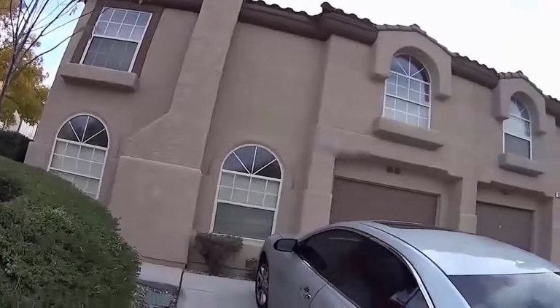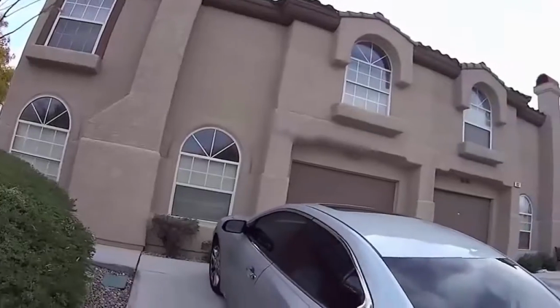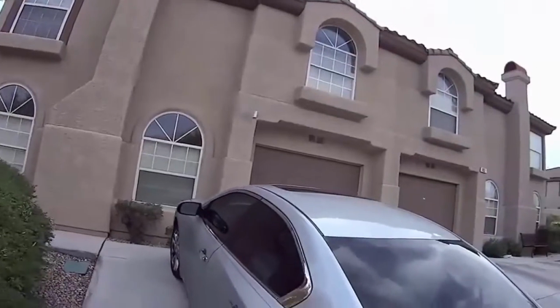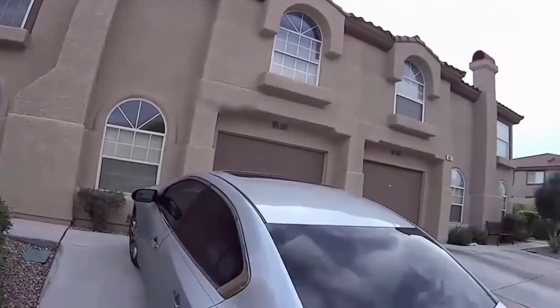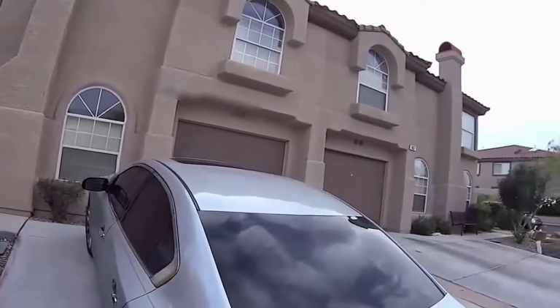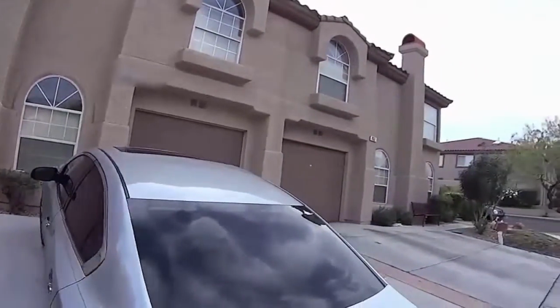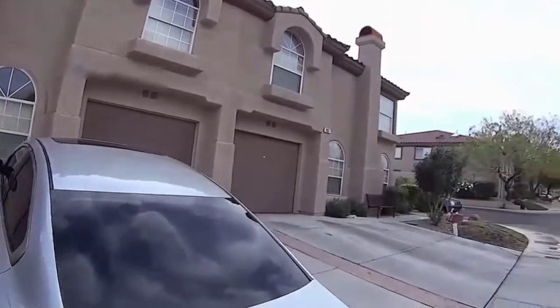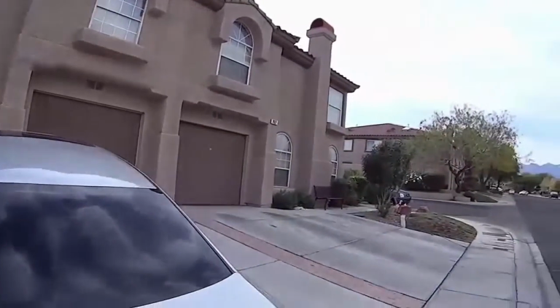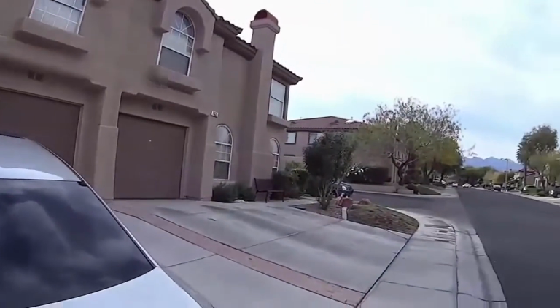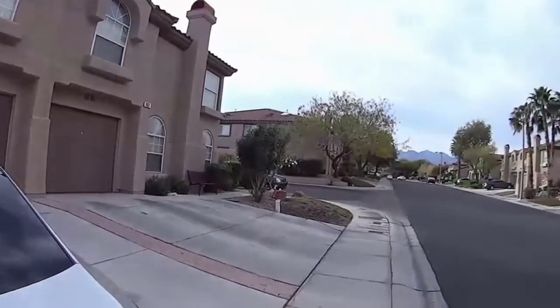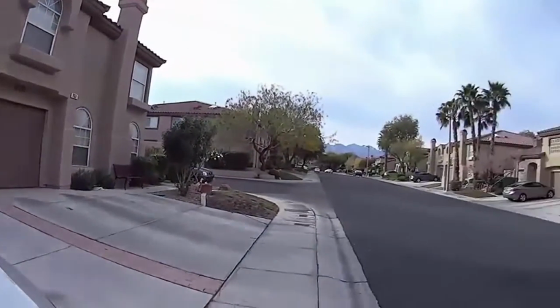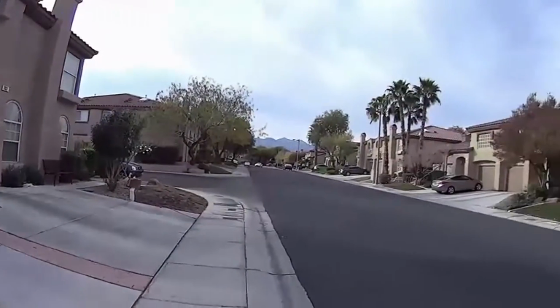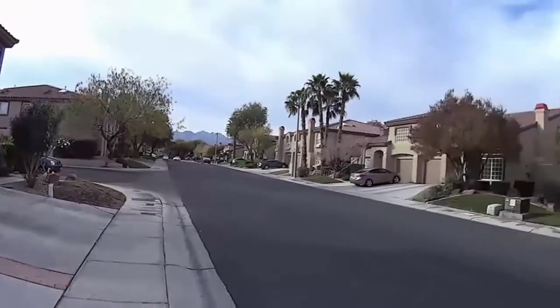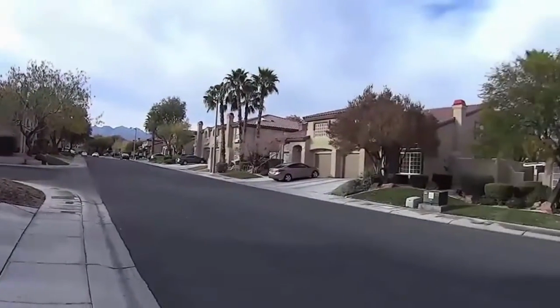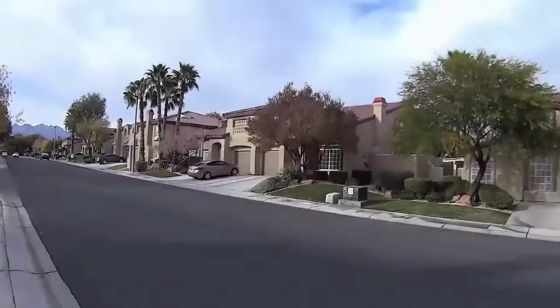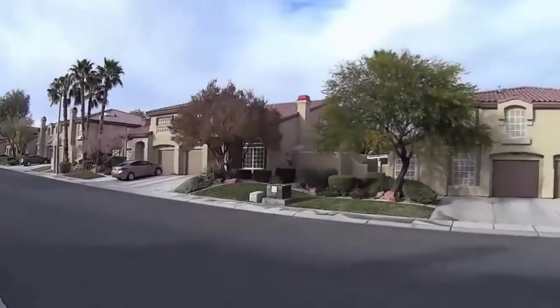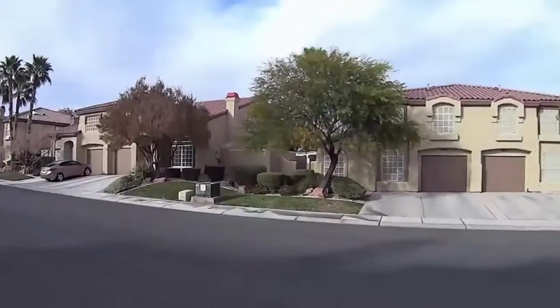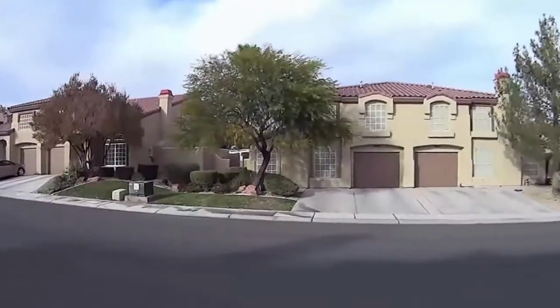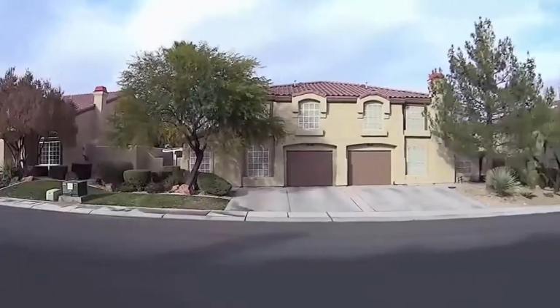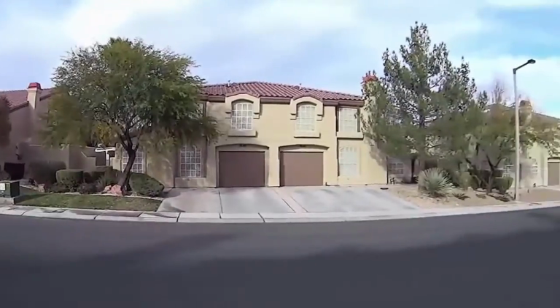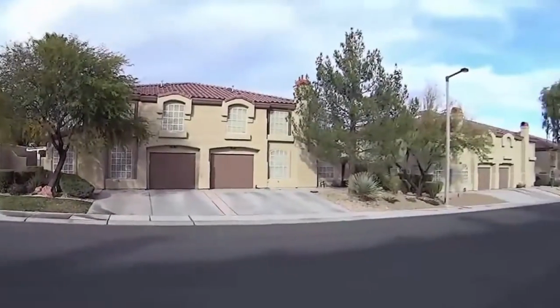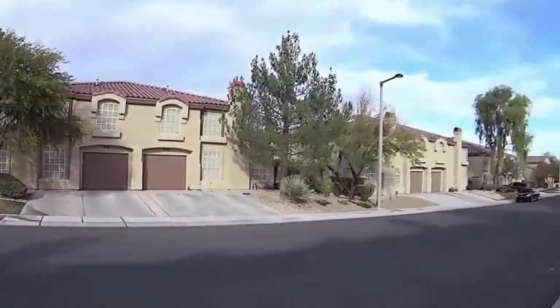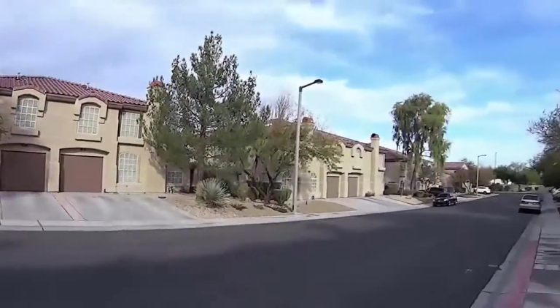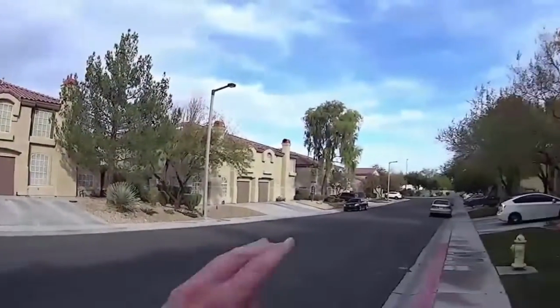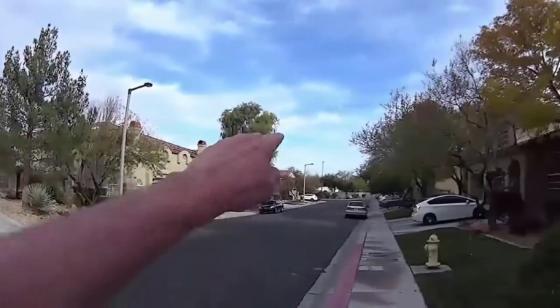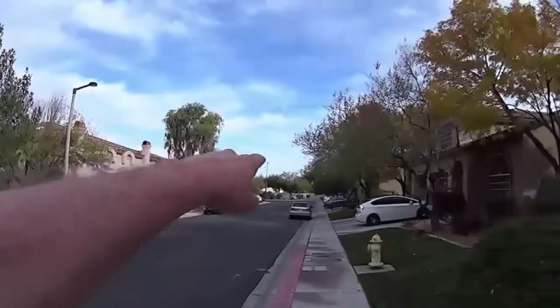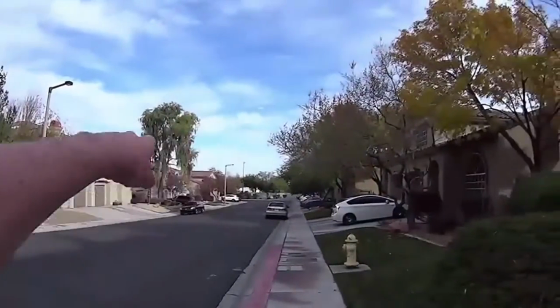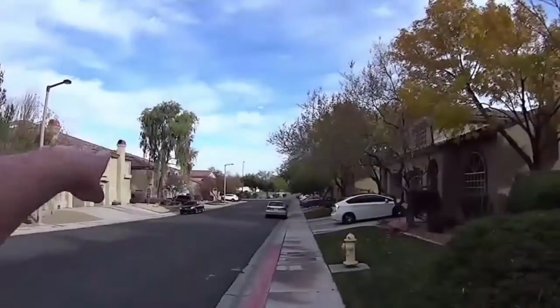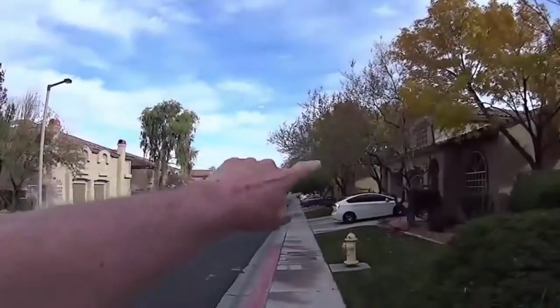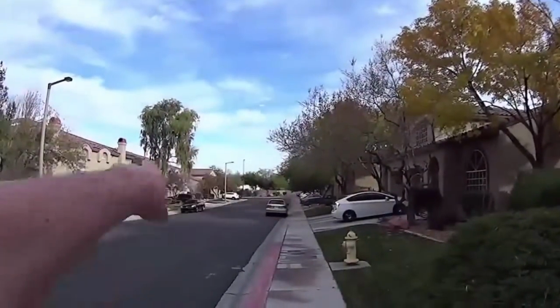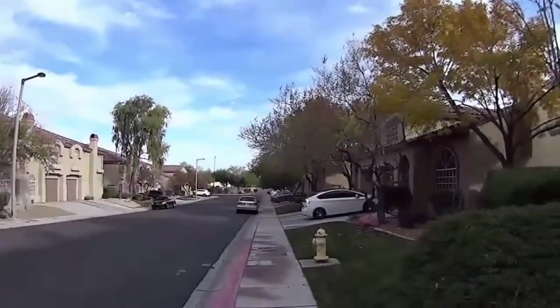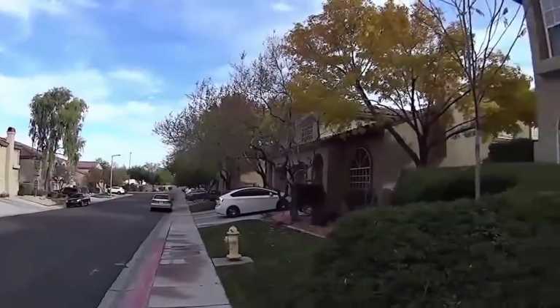This is a townhouse community. You're actually in Summerlin. That is Buffalo Road behind that wall over there.